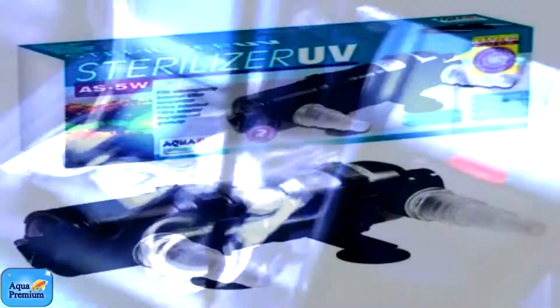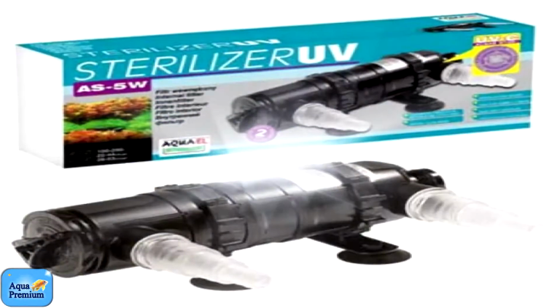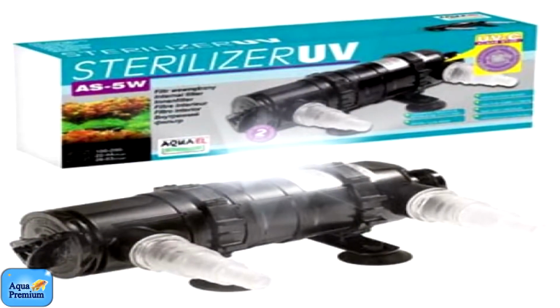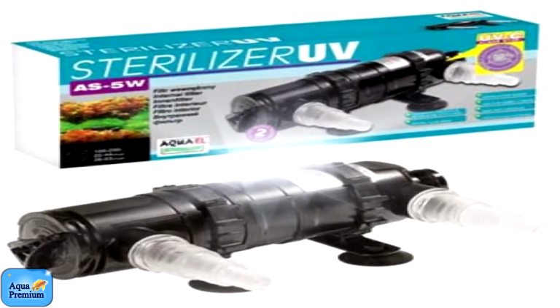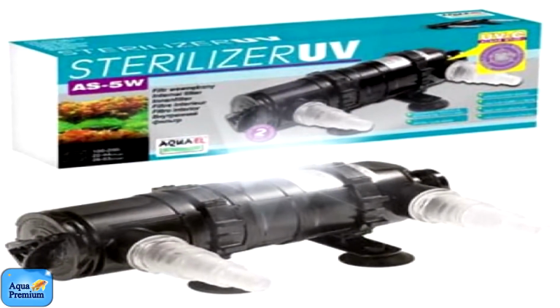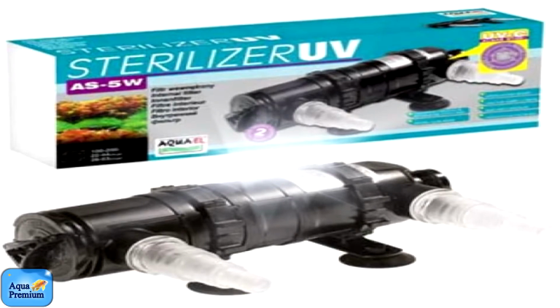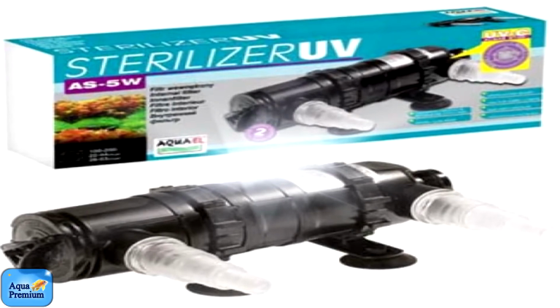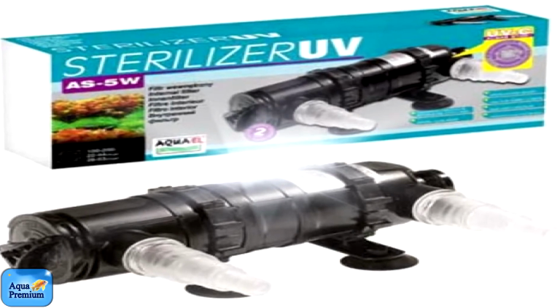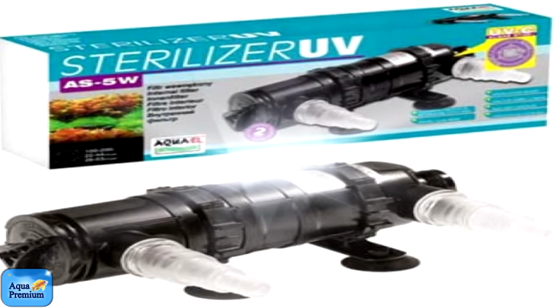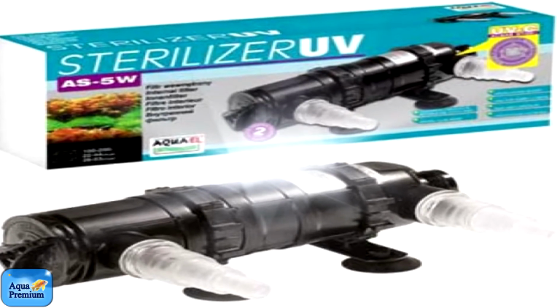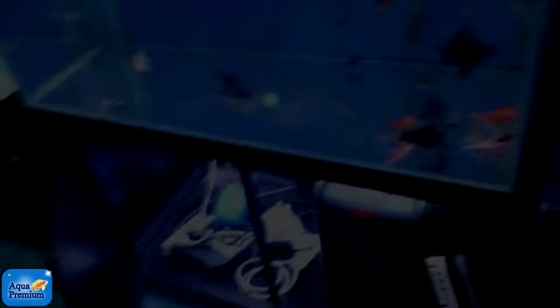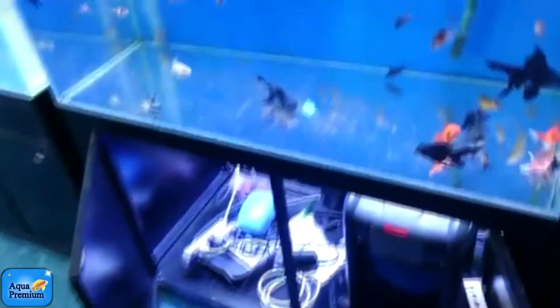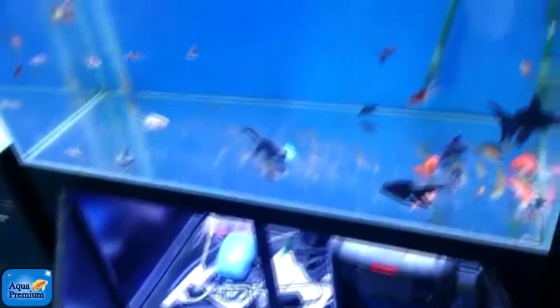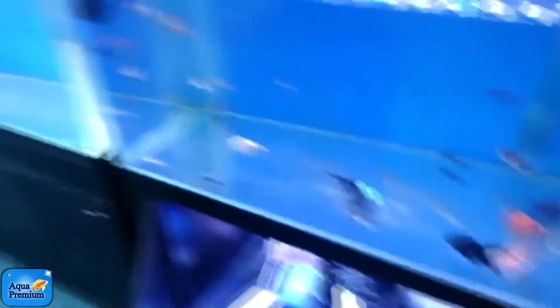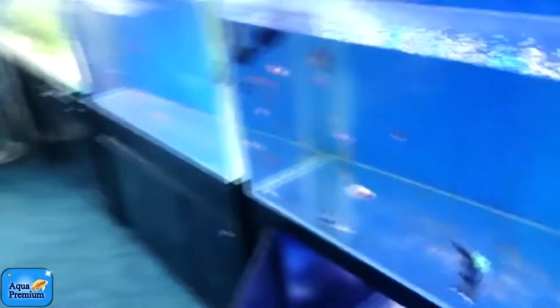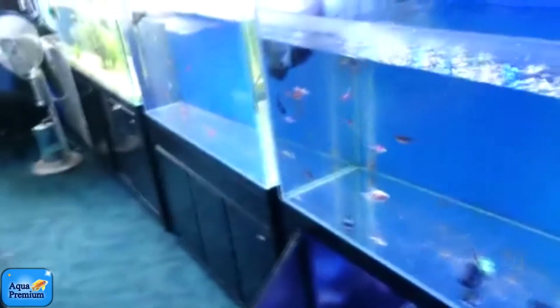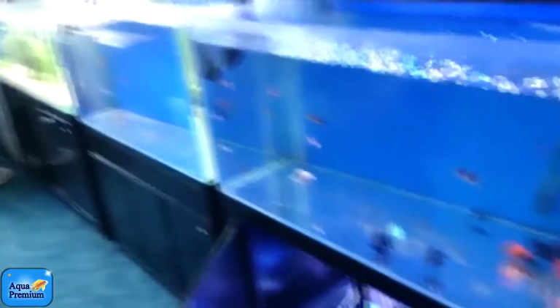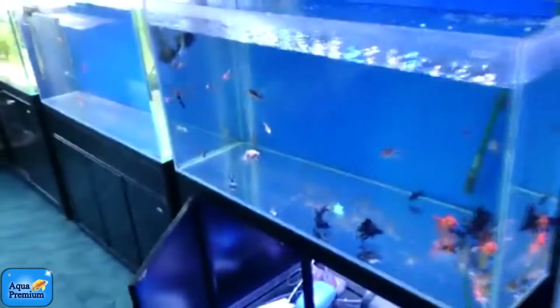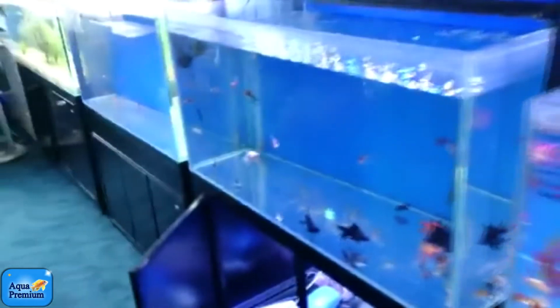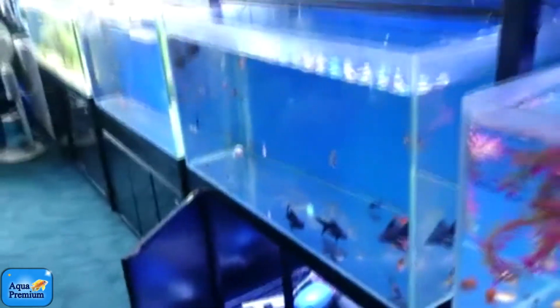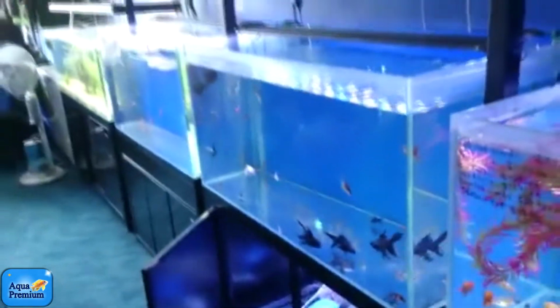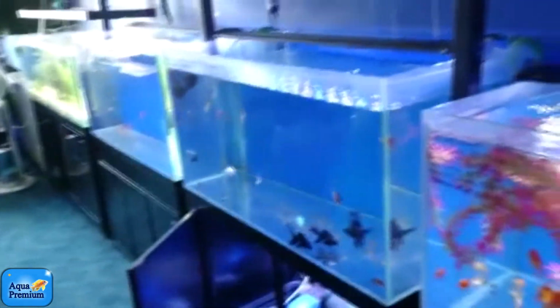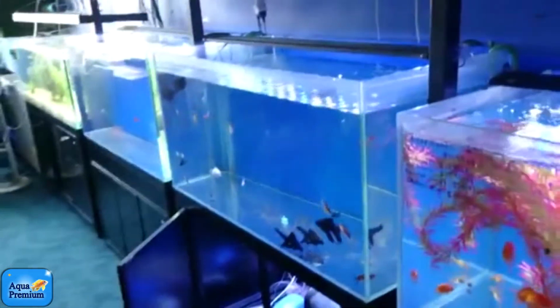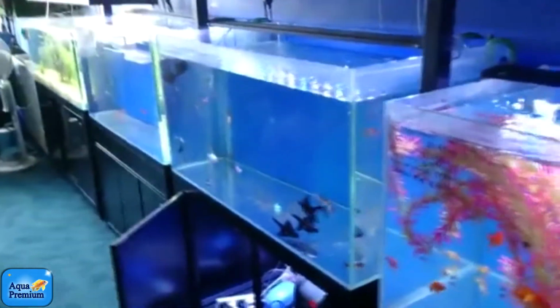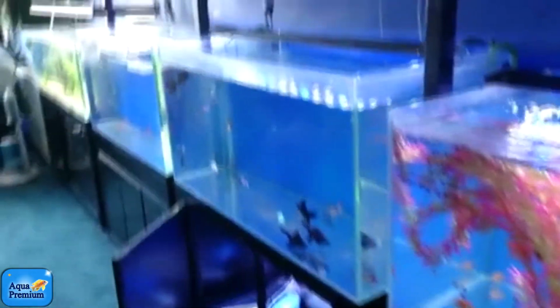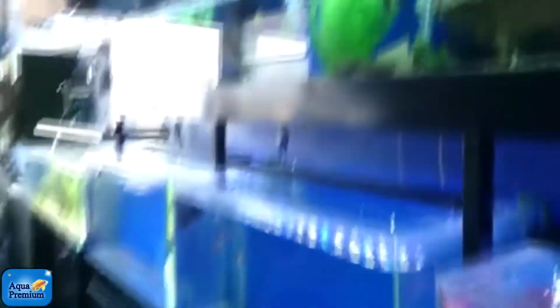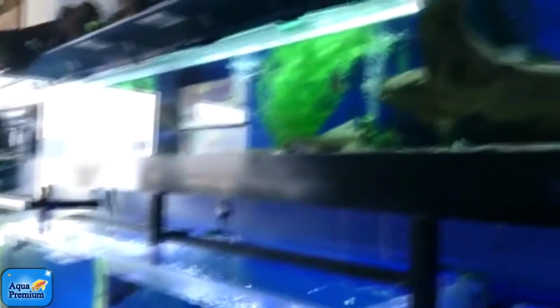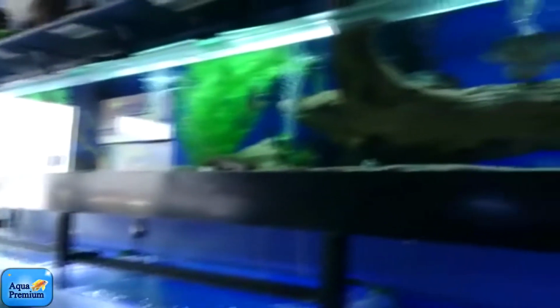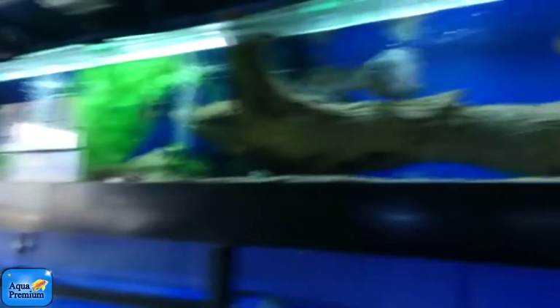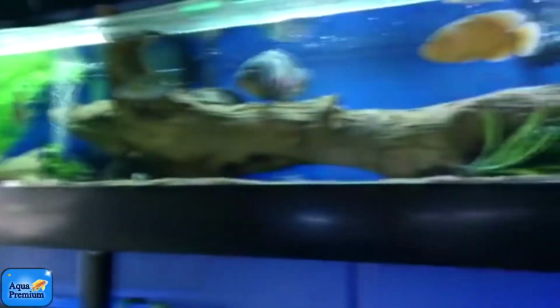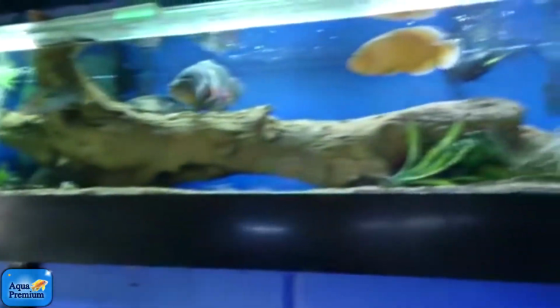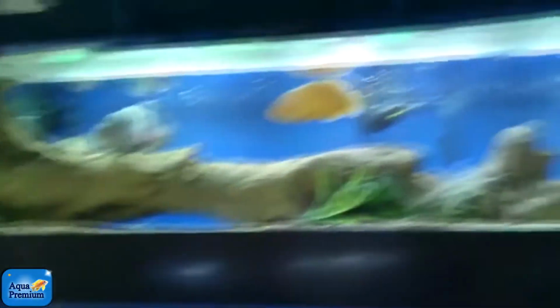A UV sterilizer is an ultraviolet light. I just put it on the outlet of the filter, and now the tanks are crystal clear all the time. That one's got a UV on it too, and the water in this one is crystal clear all the time.